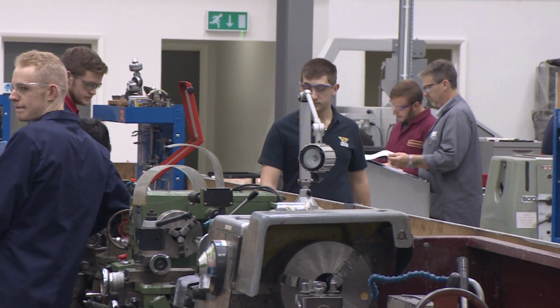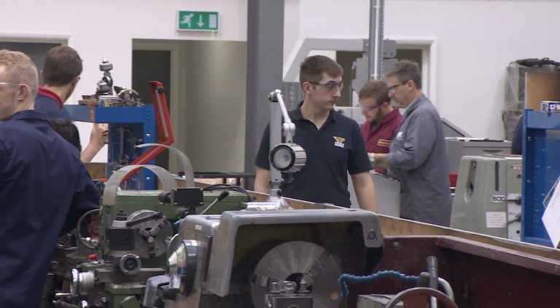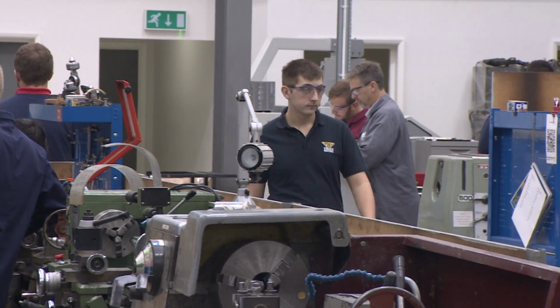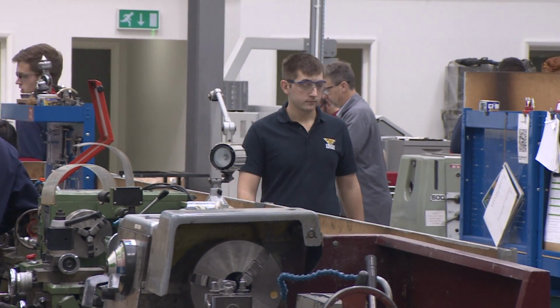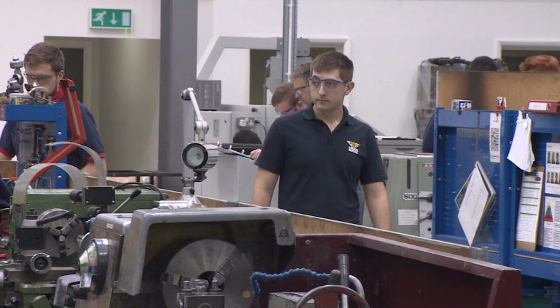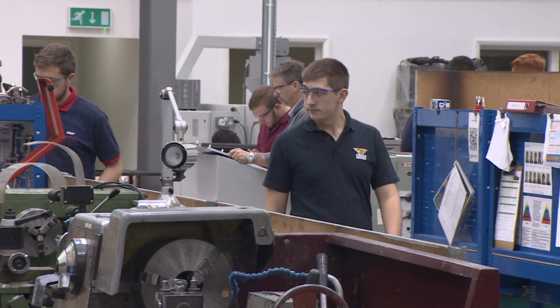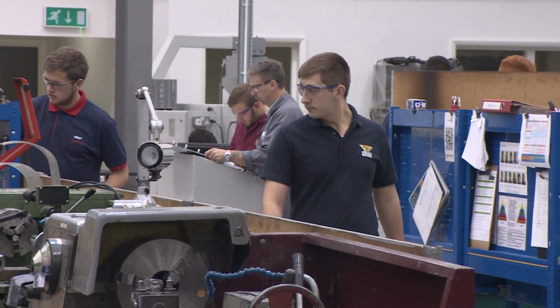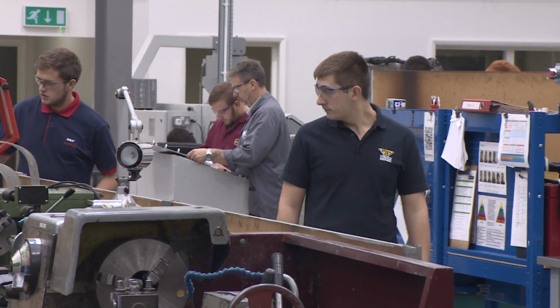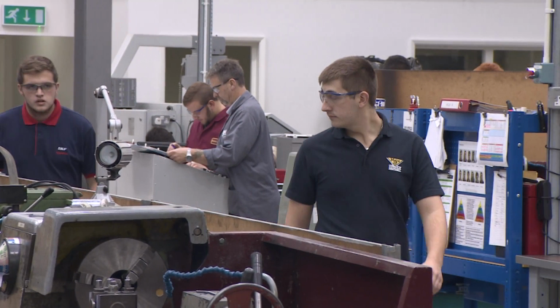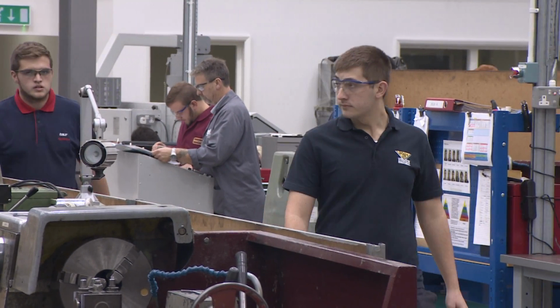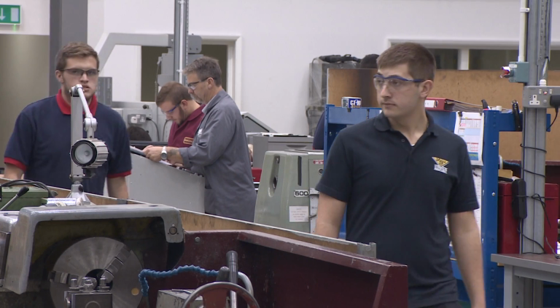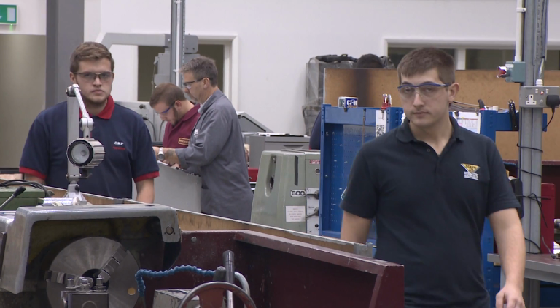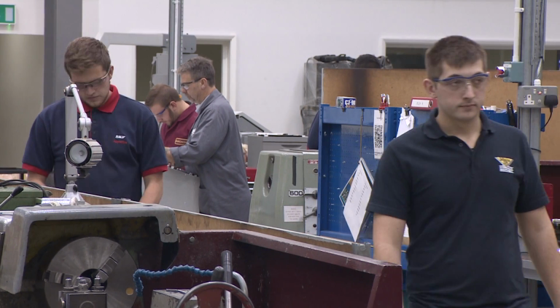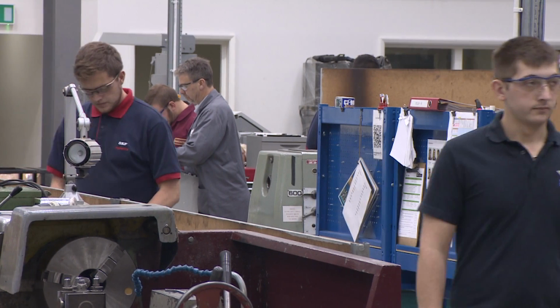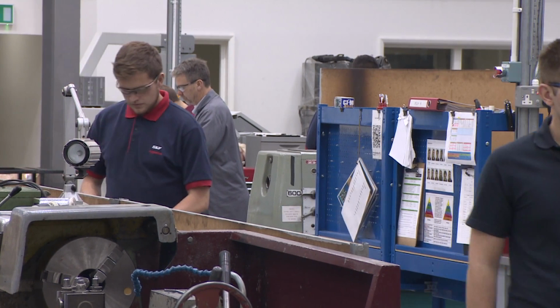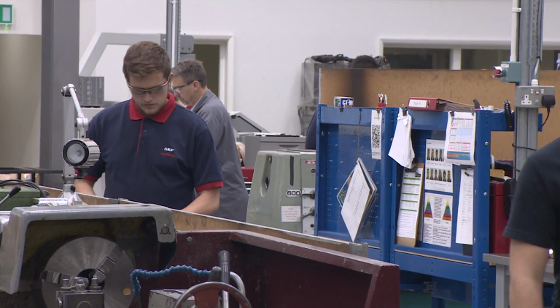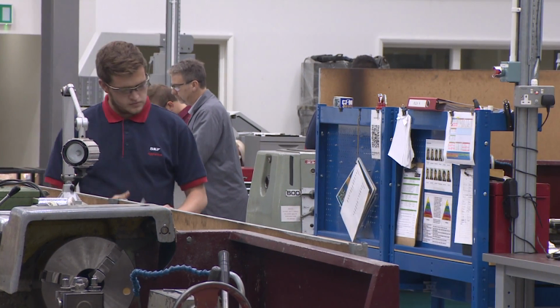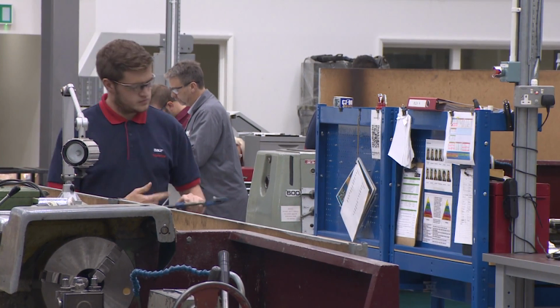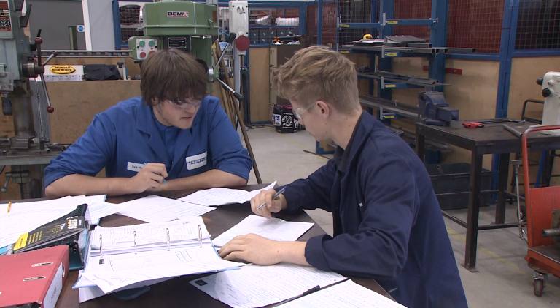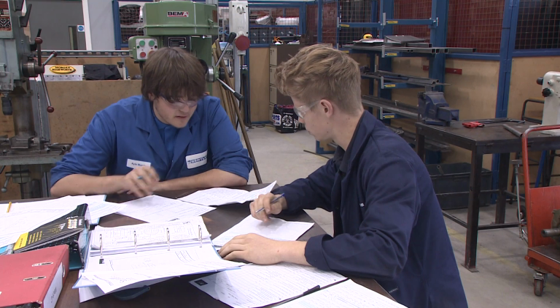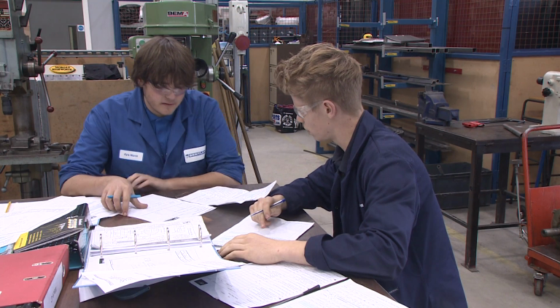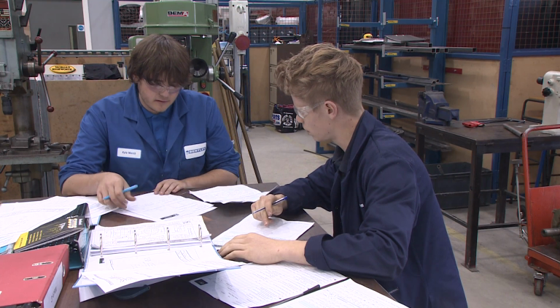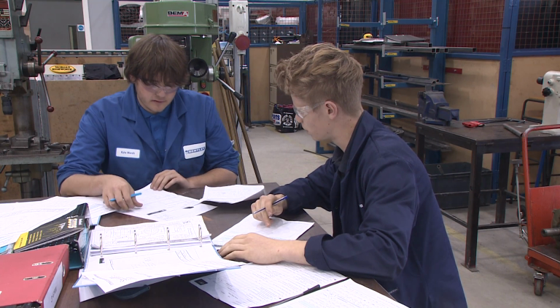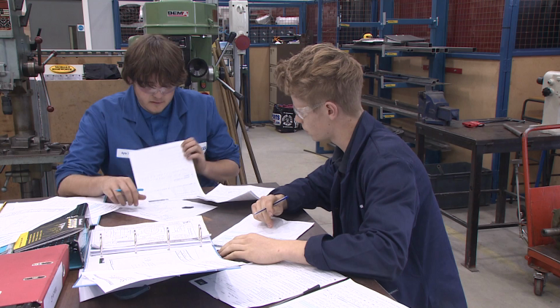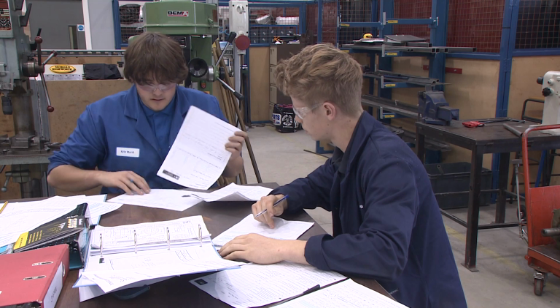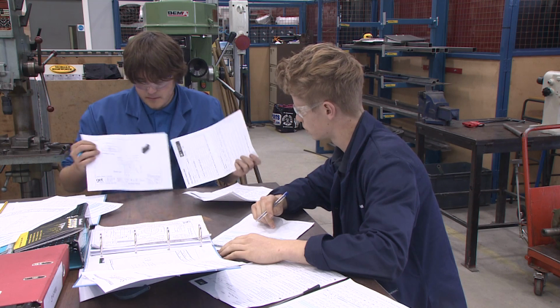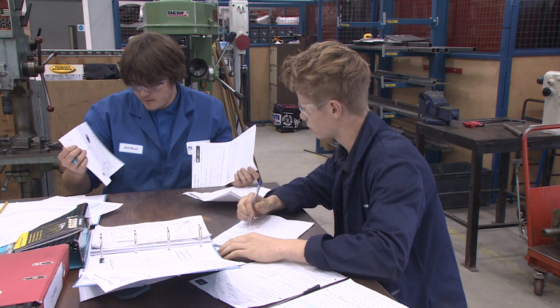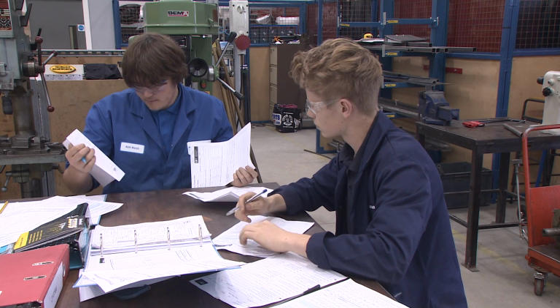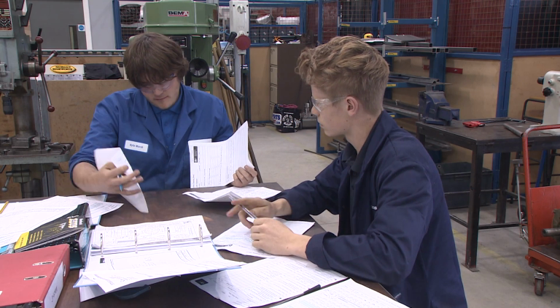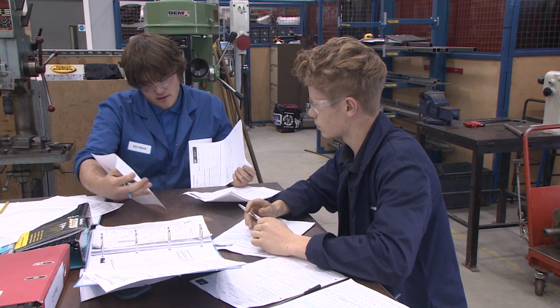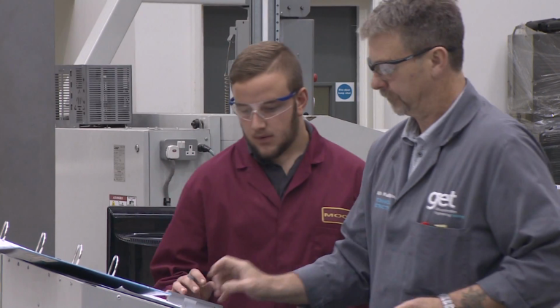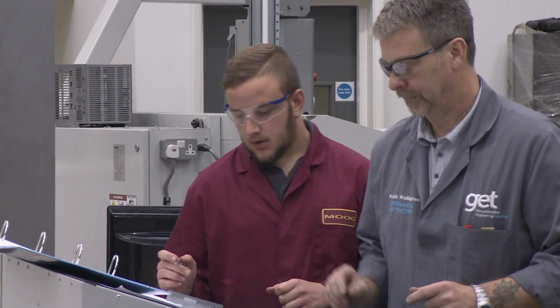Apprentices spend part of their time at college. Ryan Cox is in his third and final year of an HND course at Gloucestershire Engineering Training, where a real life work environment is created.